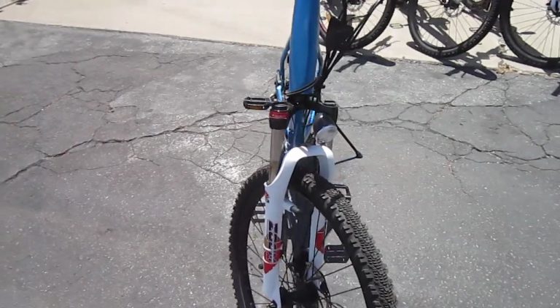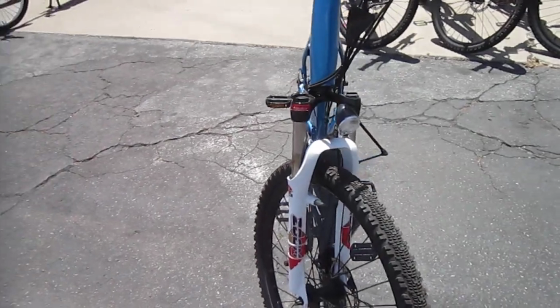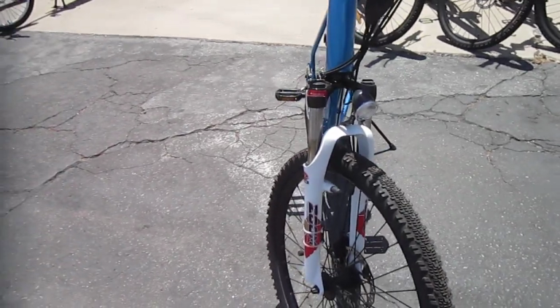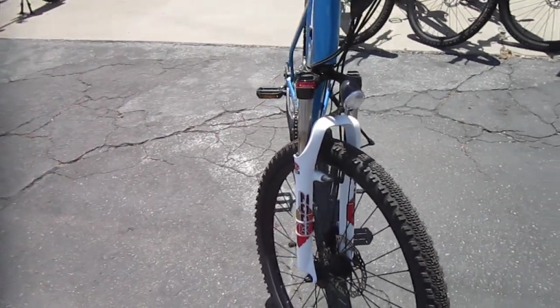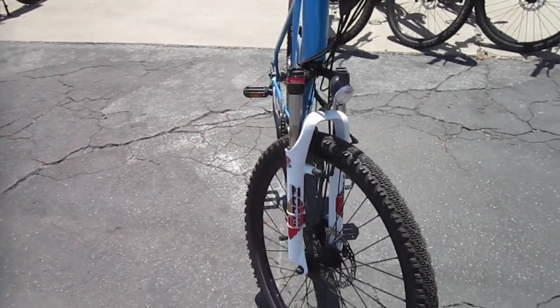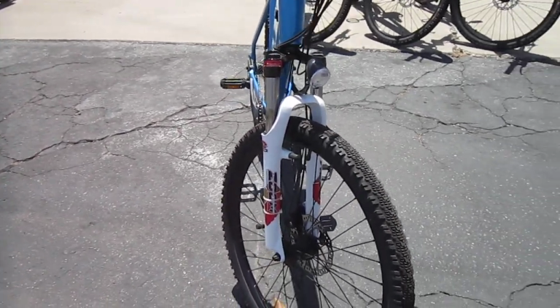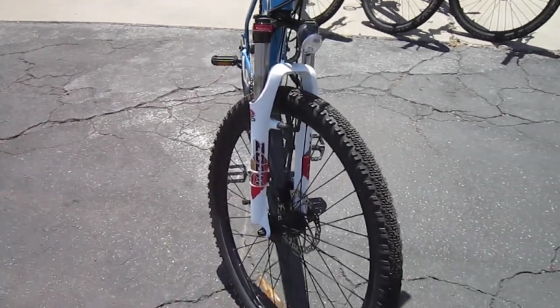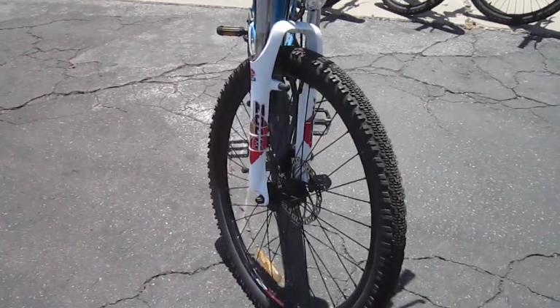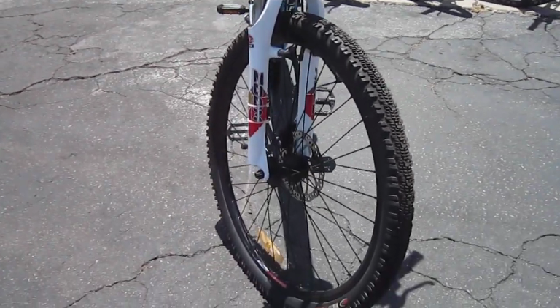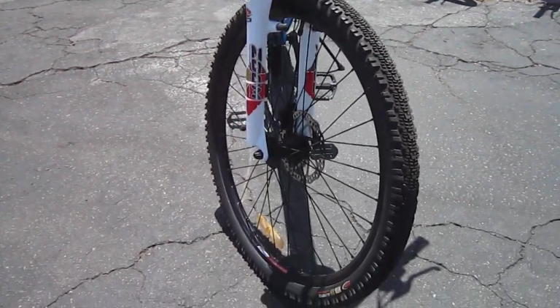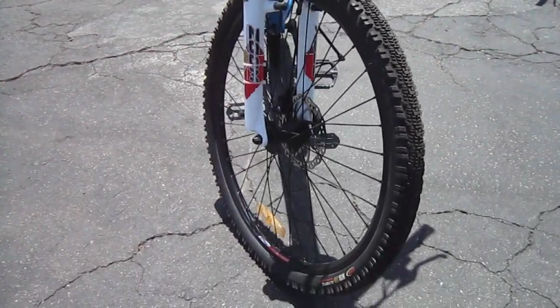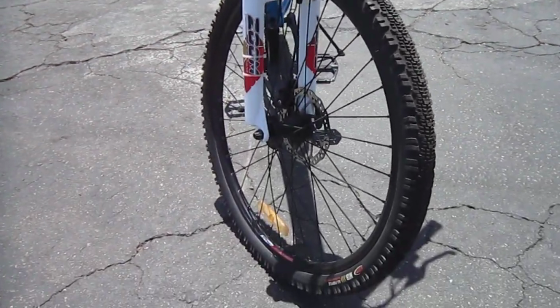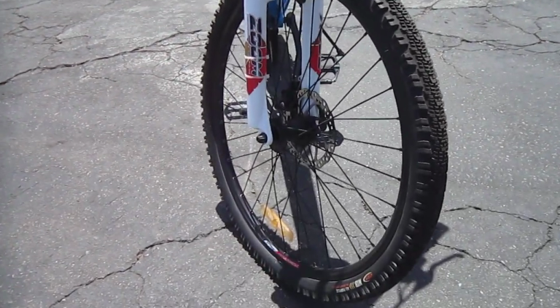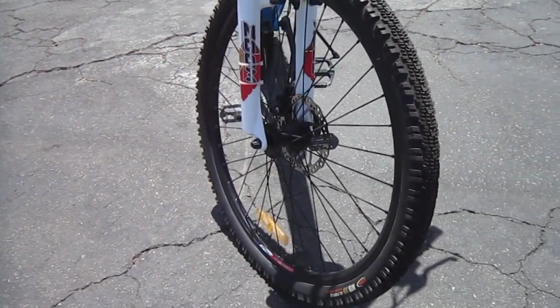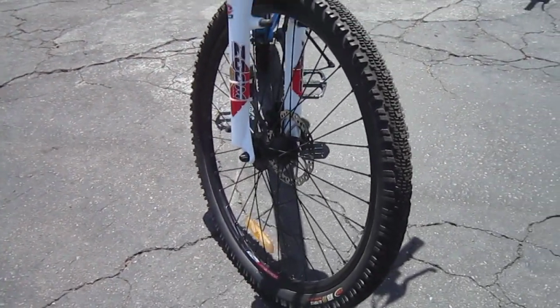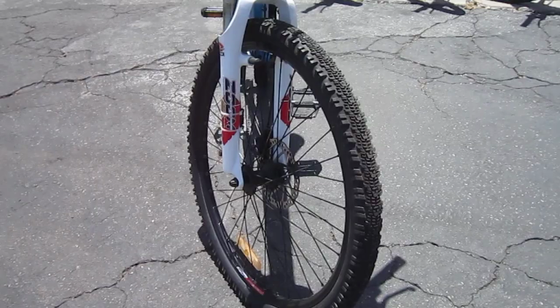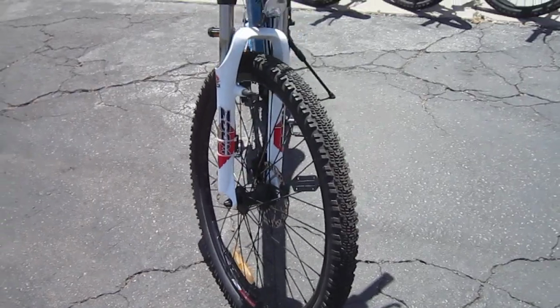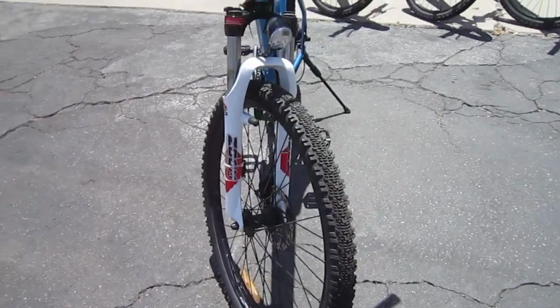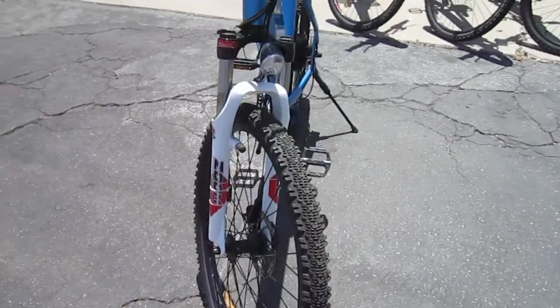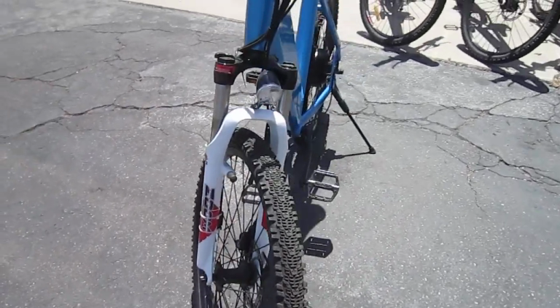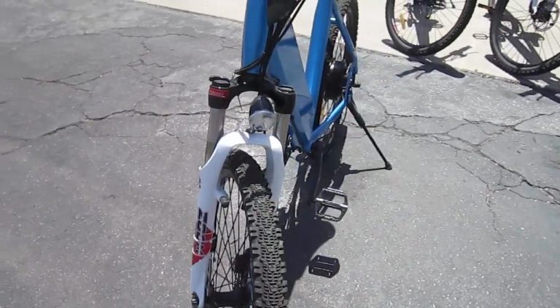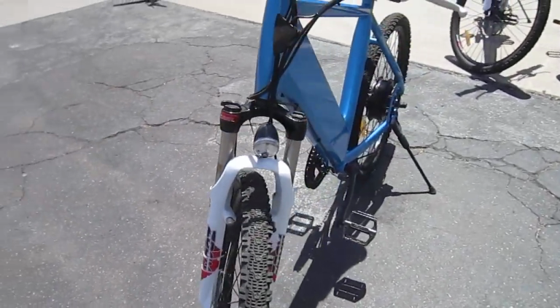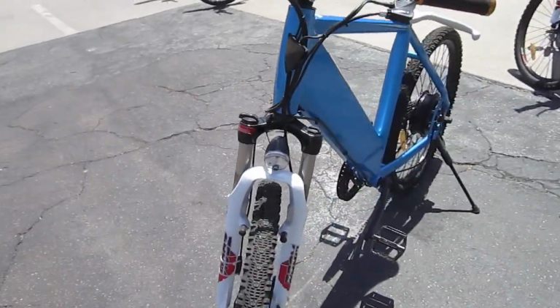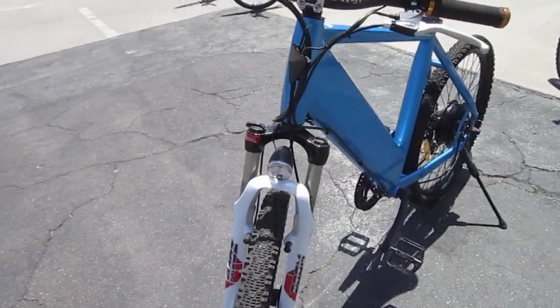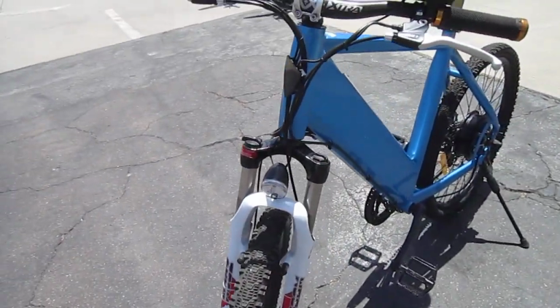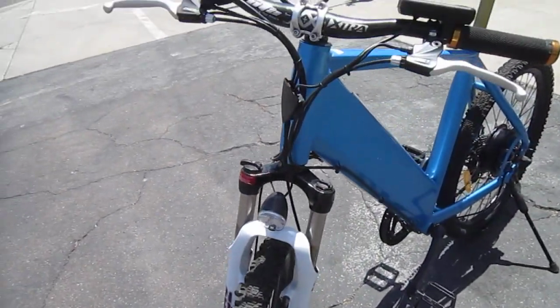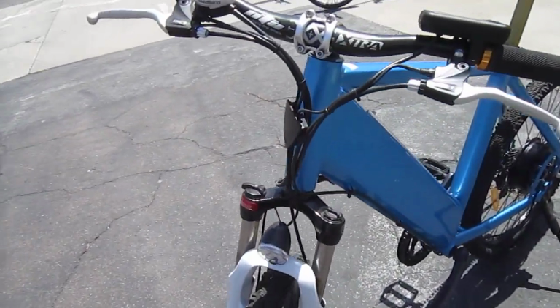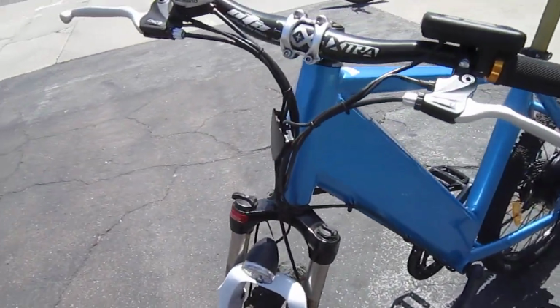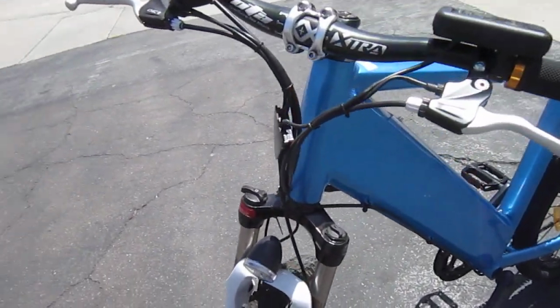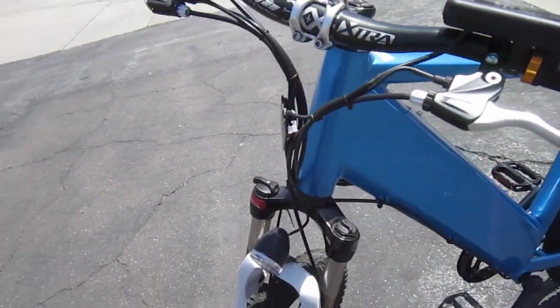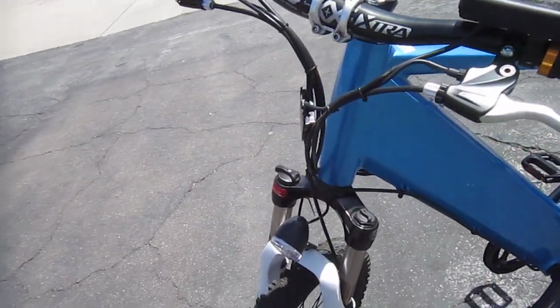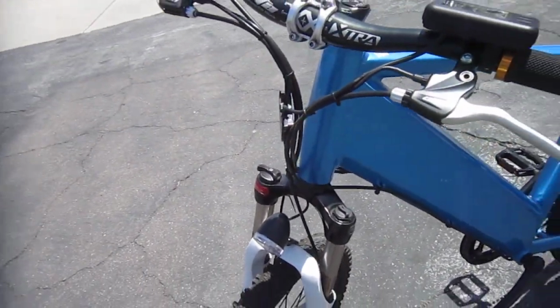It's got a front light, and as we get around the back, you can see the rear disc brakes. There's a Zoom front suspension, and it looks like it's got a lockout on the suspension too.